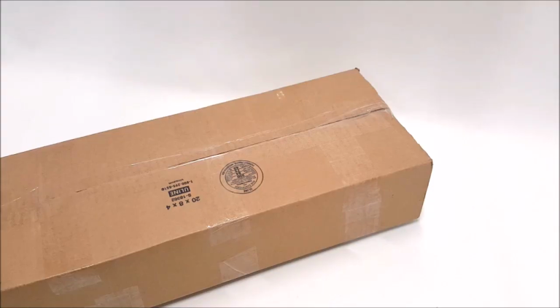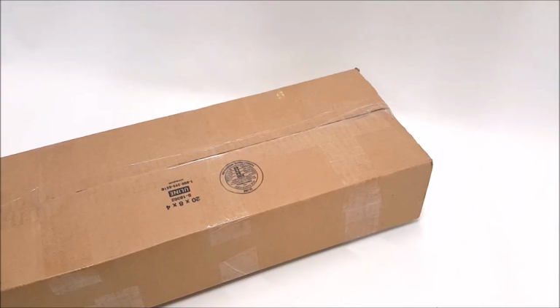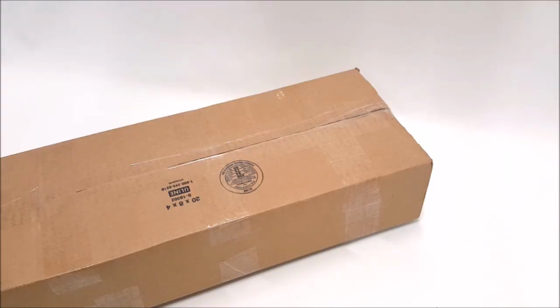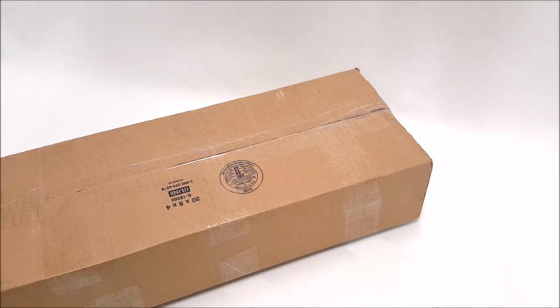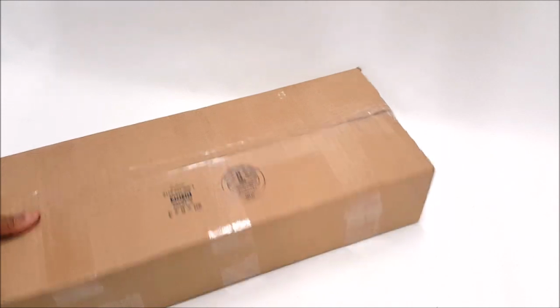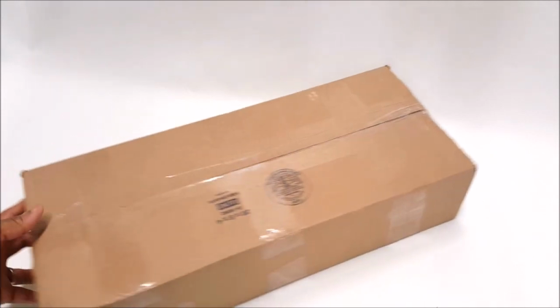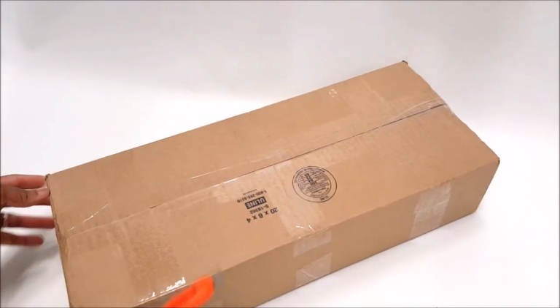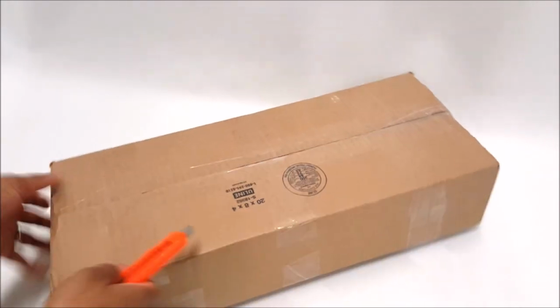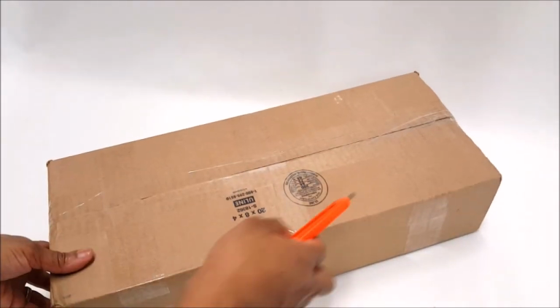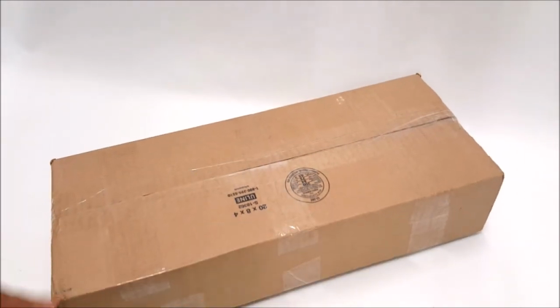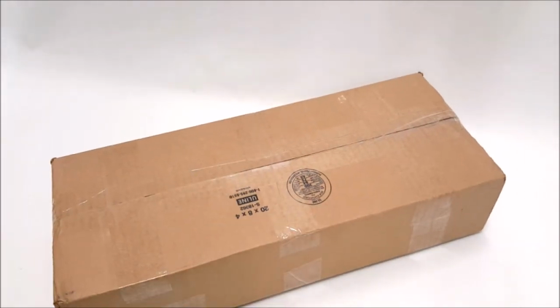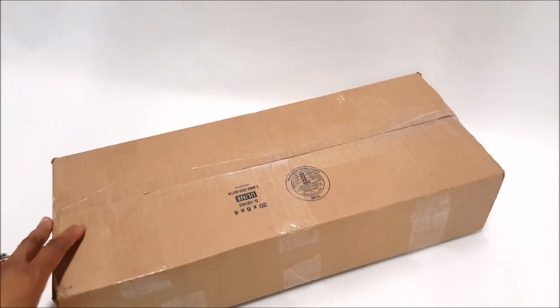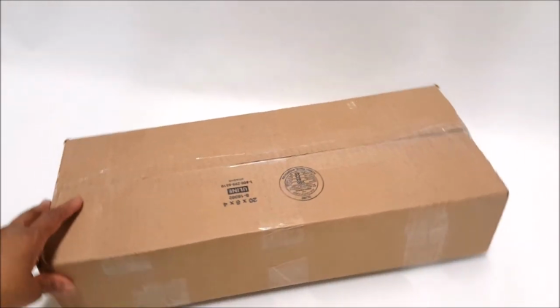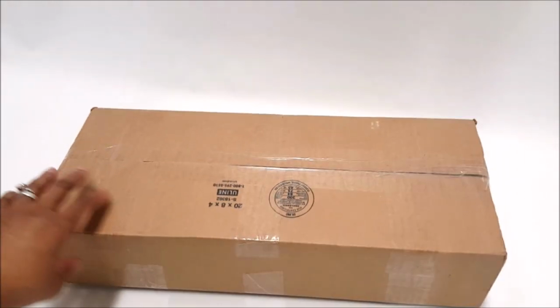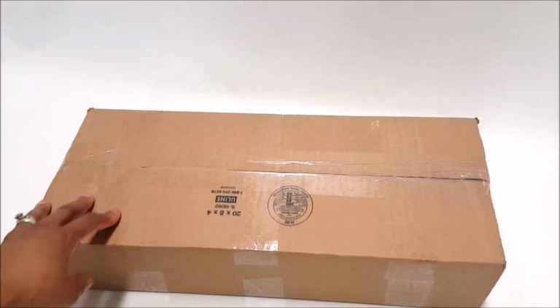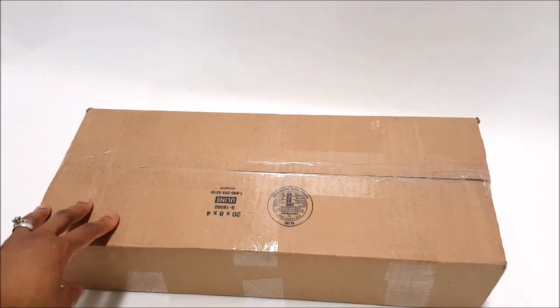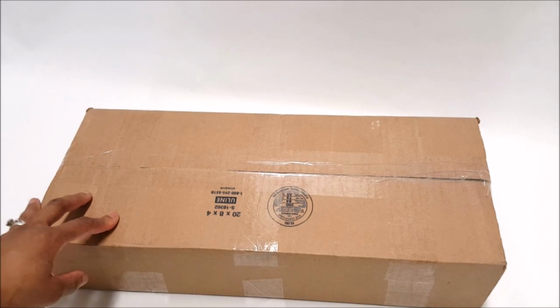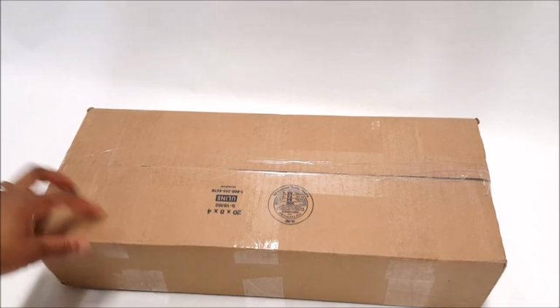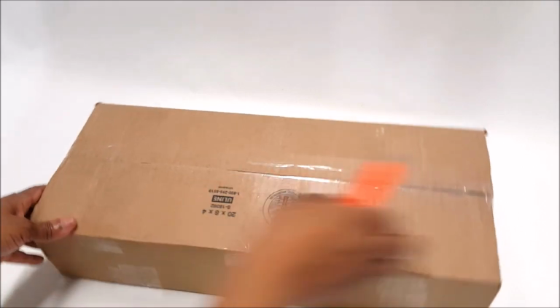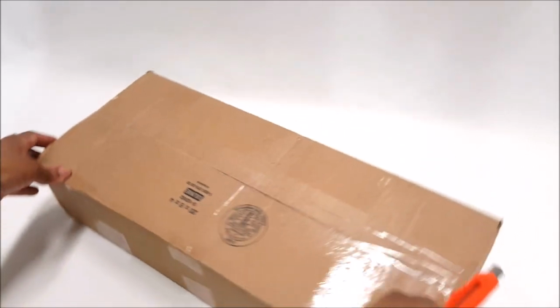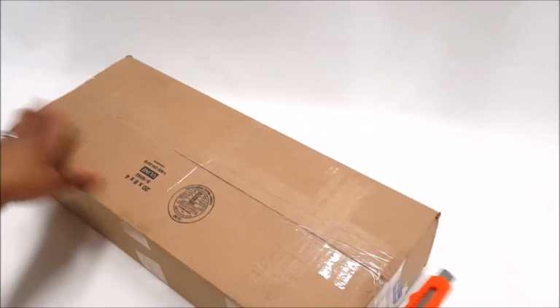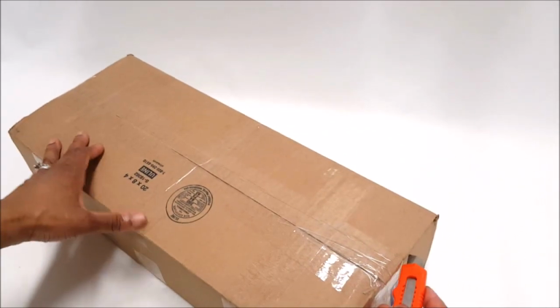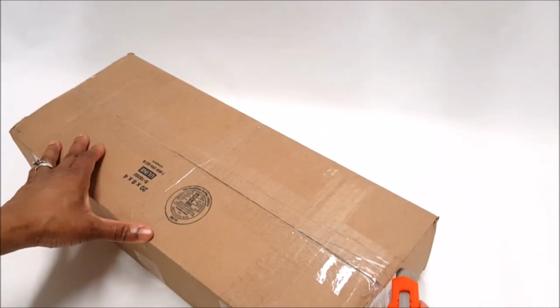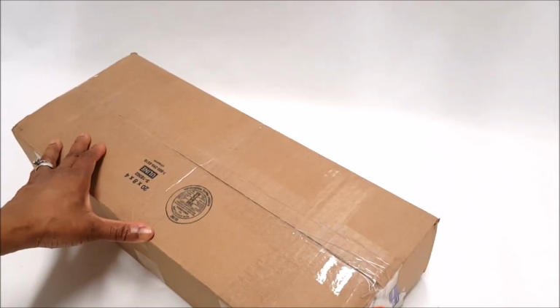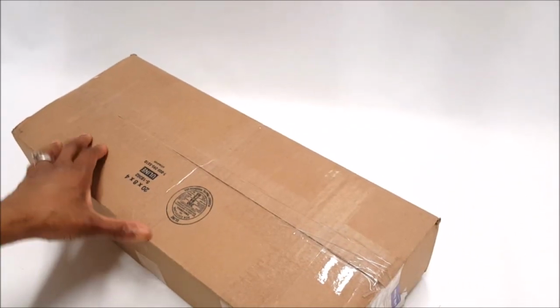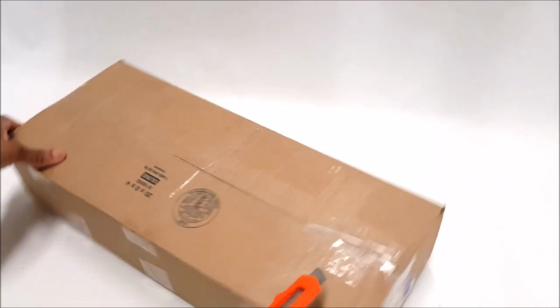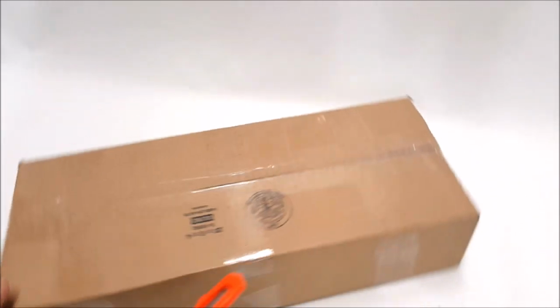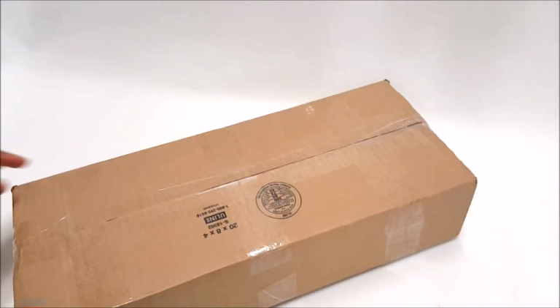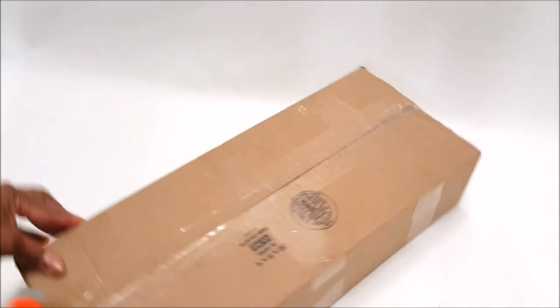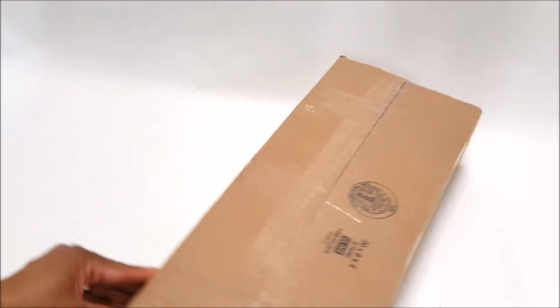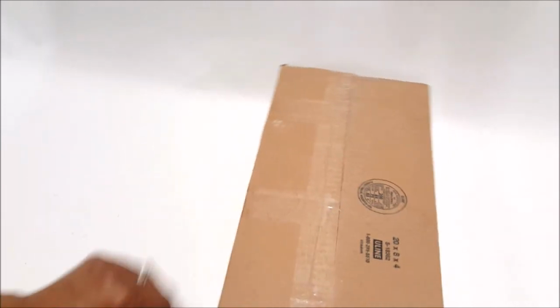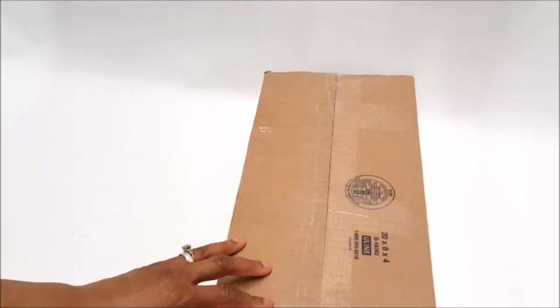Hi guys! Today I just received this box from my pen pal Lisa. I am so excited — Lisa loves to go to the thrift store like I do and she always has the best luck. I can't wait to see what she sent.